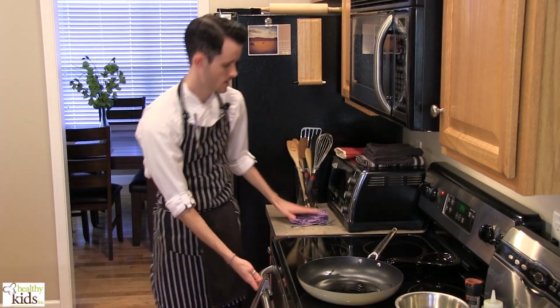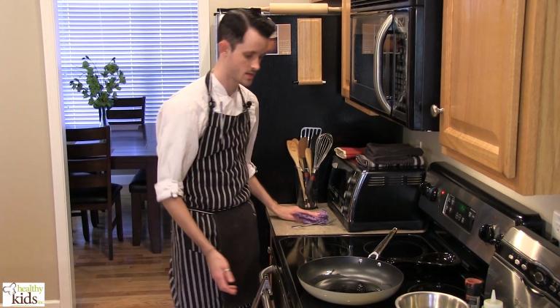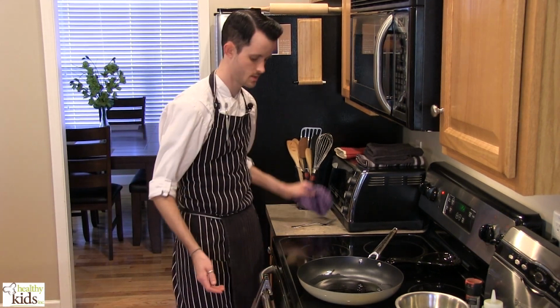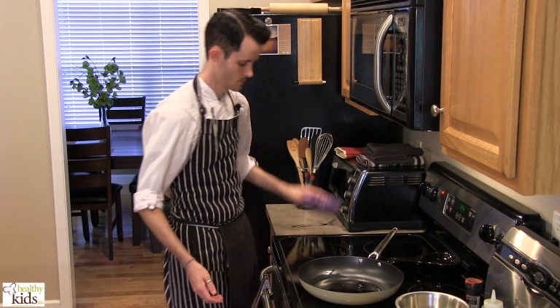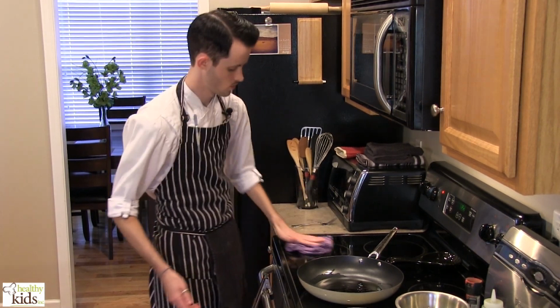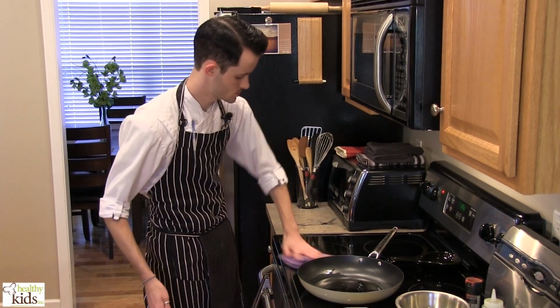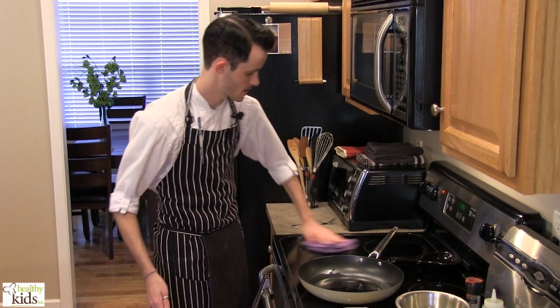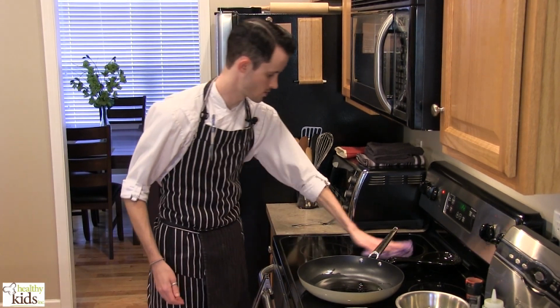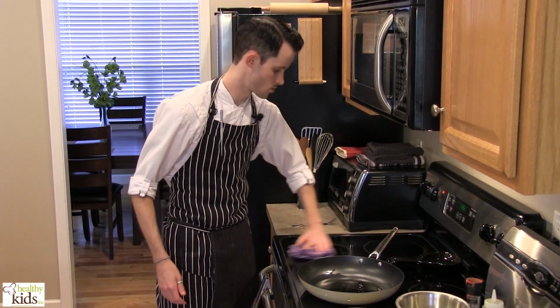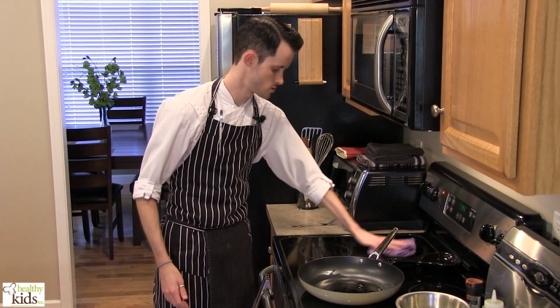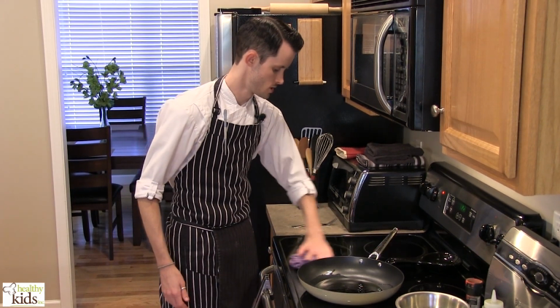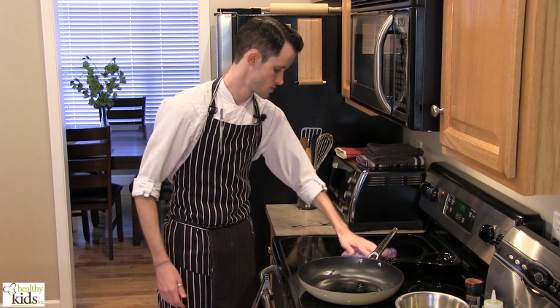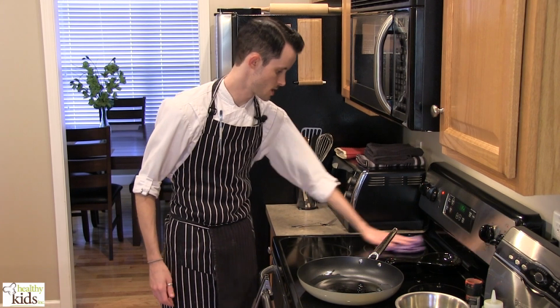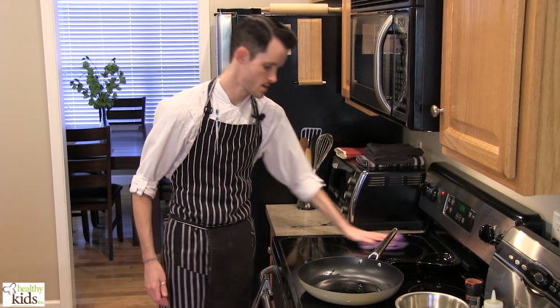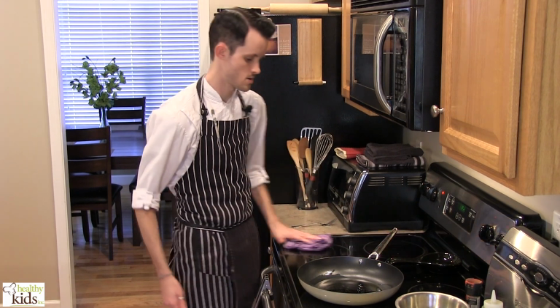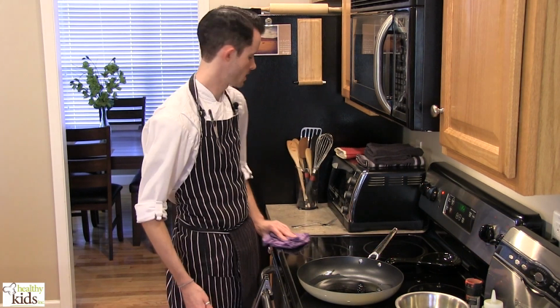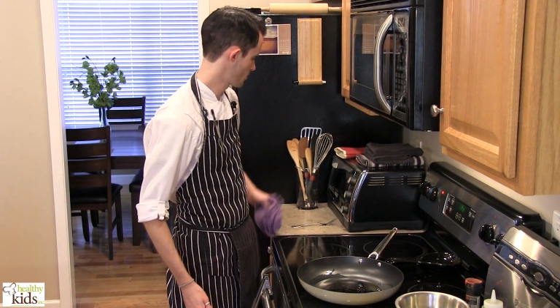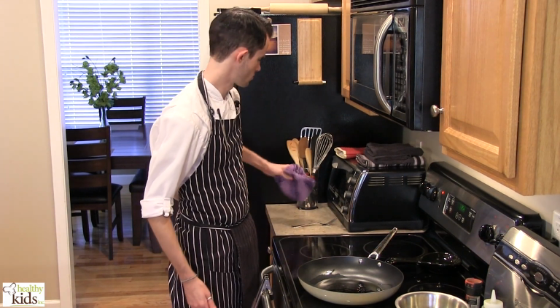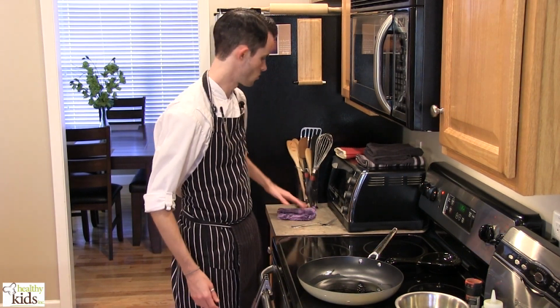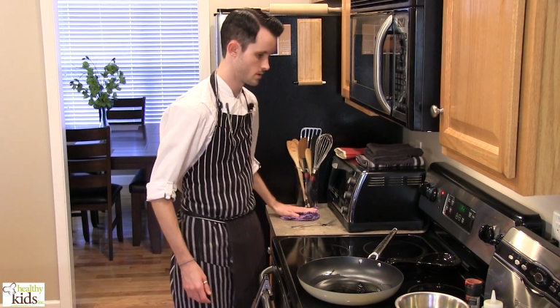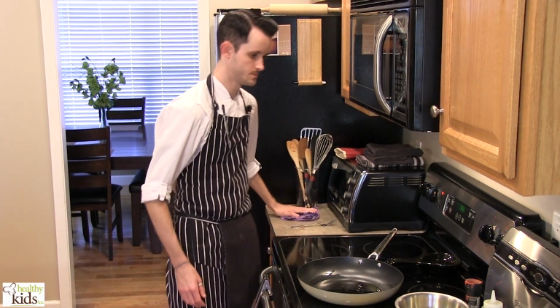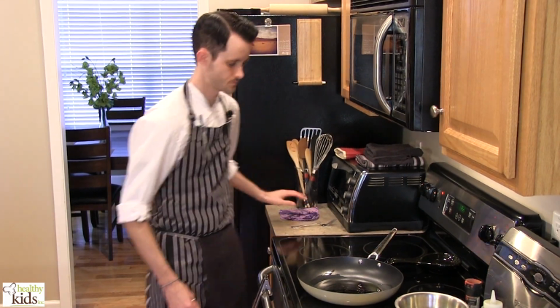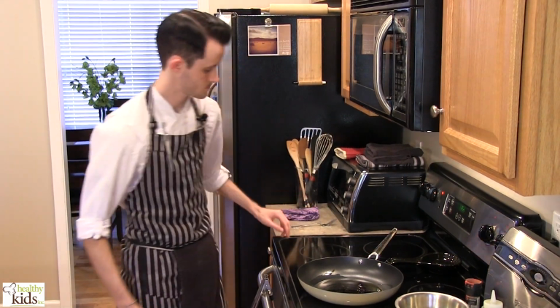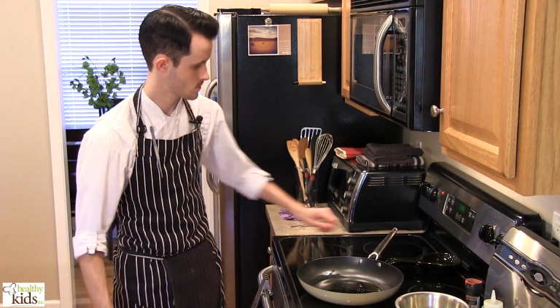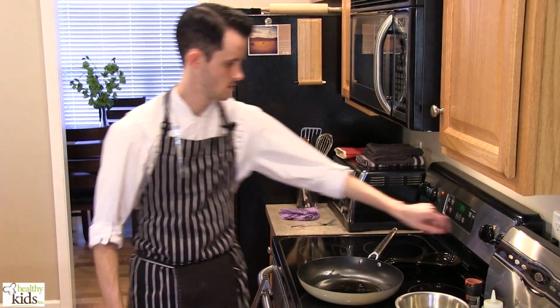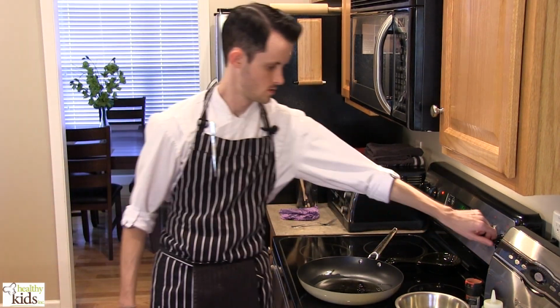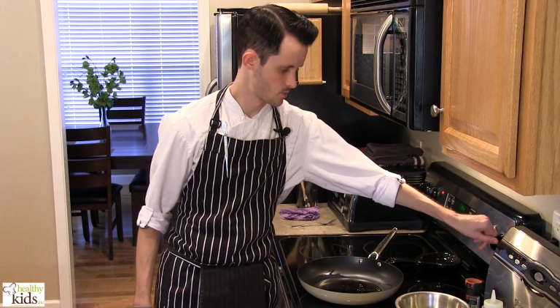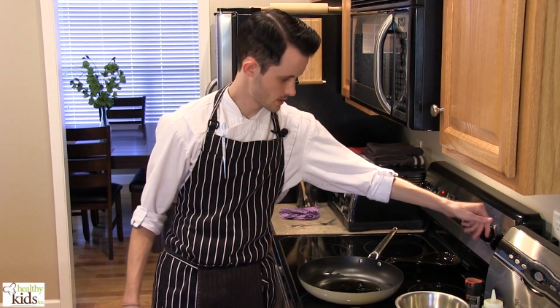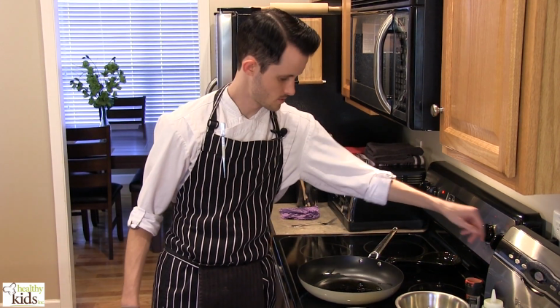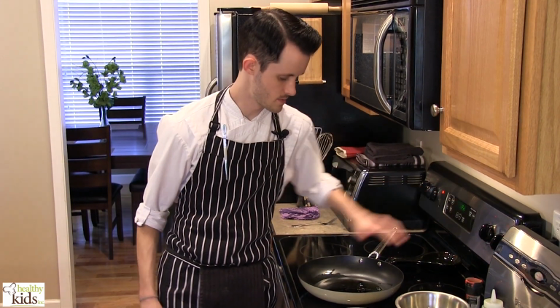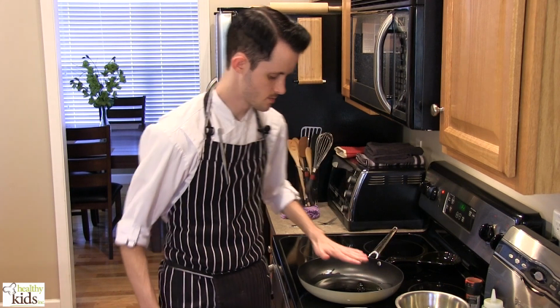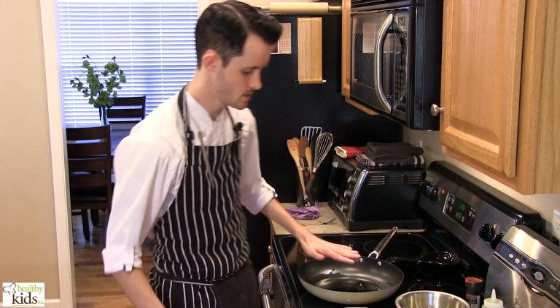We also have a large sauté pan here heating up with a little bit of oil in it, and bring it up to about medium heat.